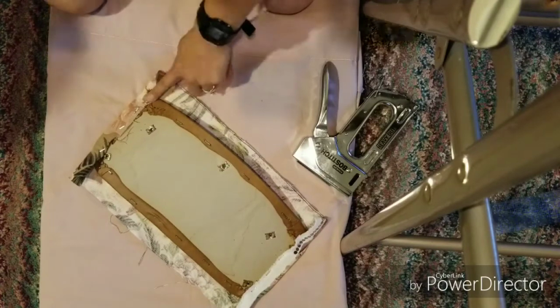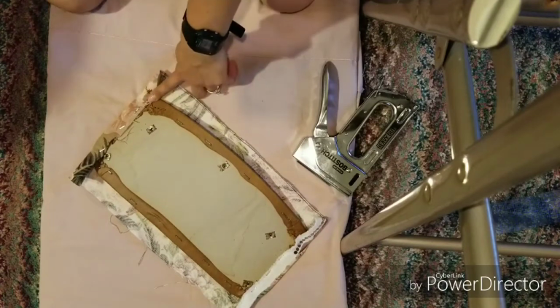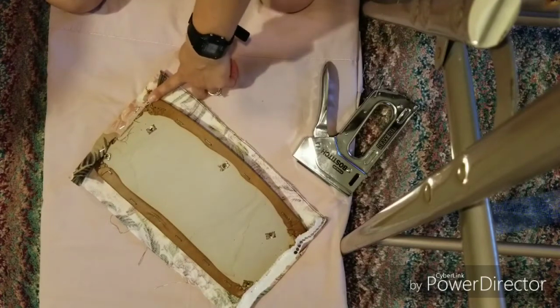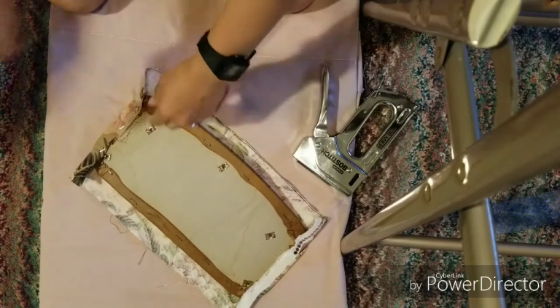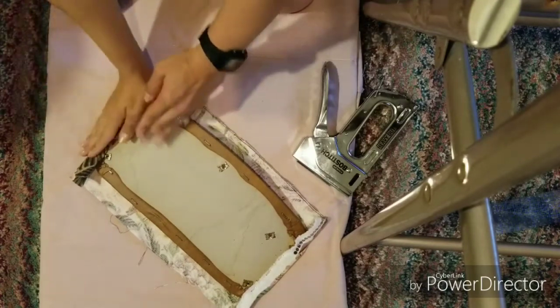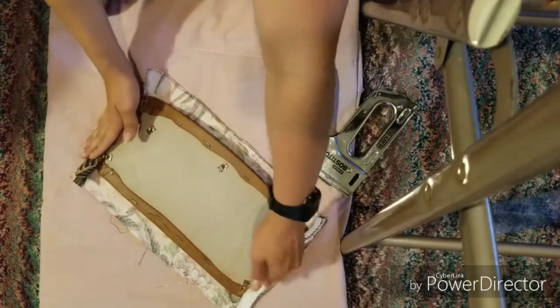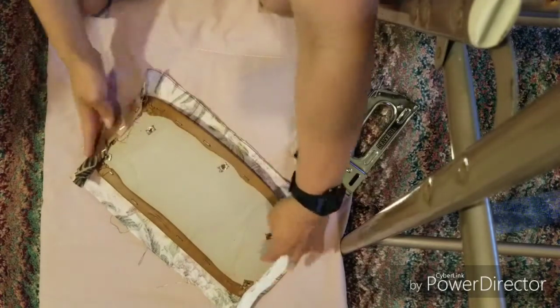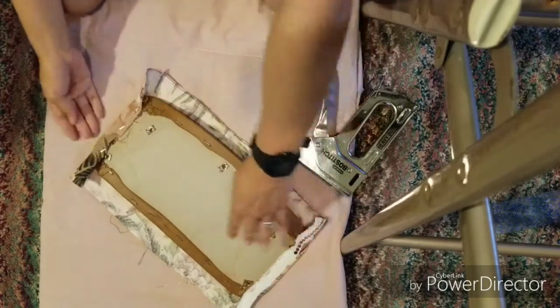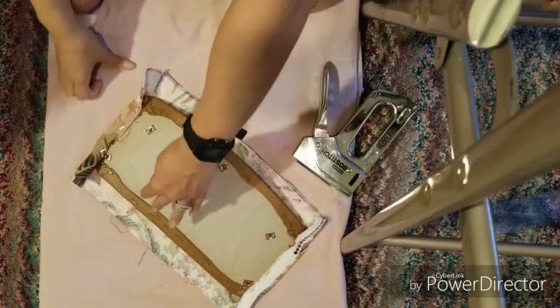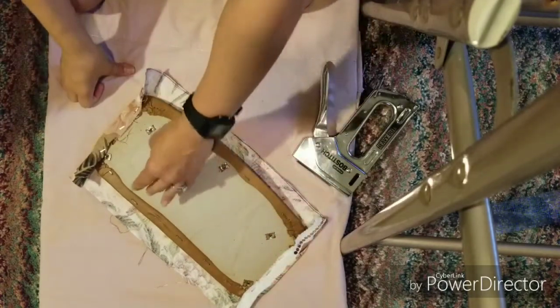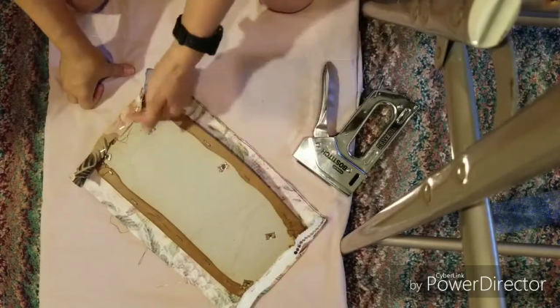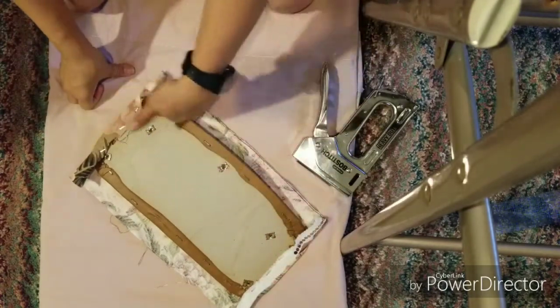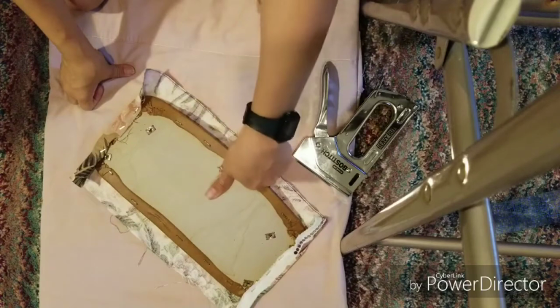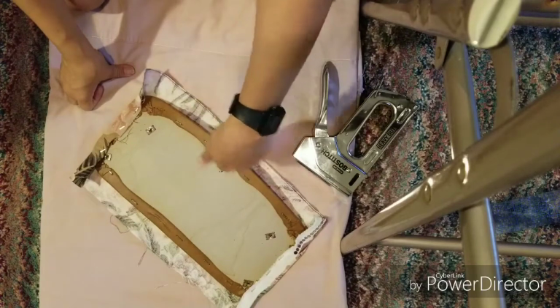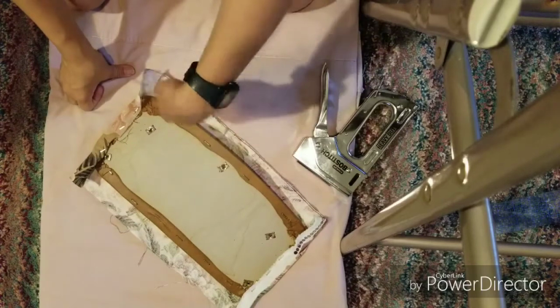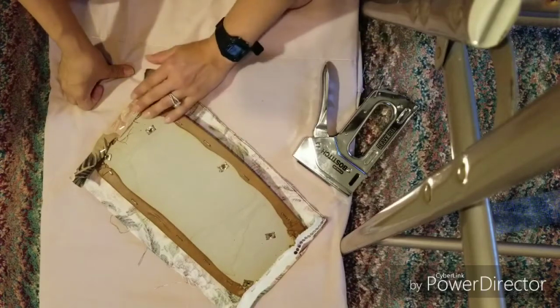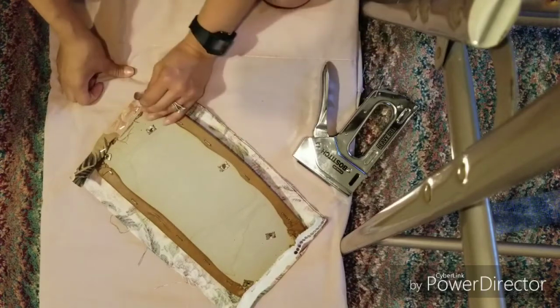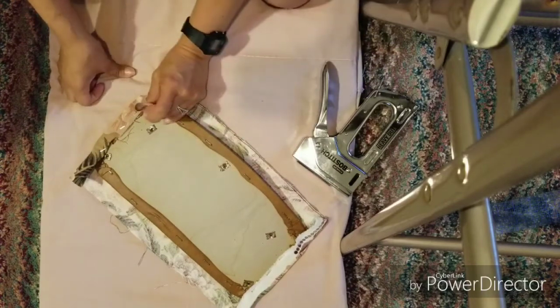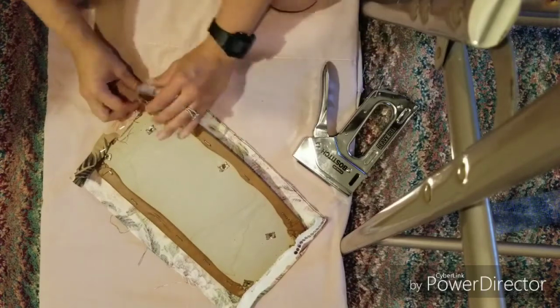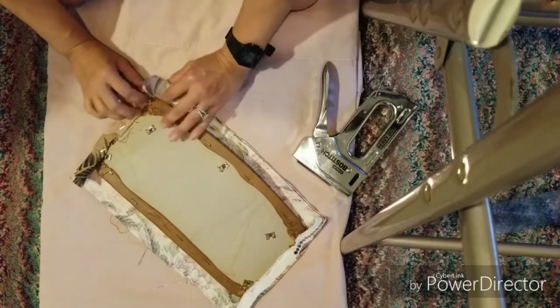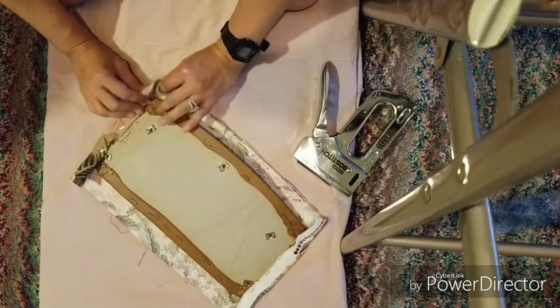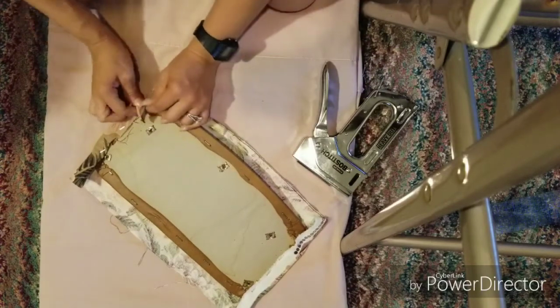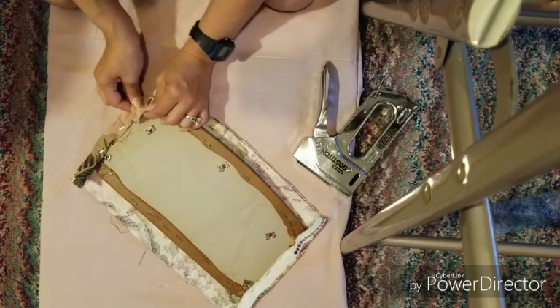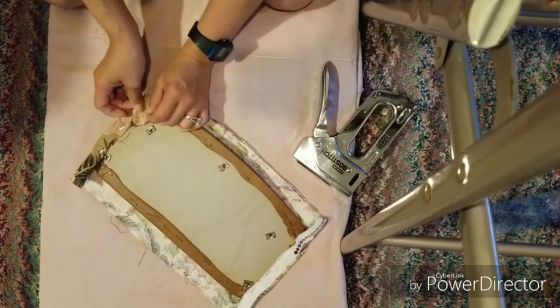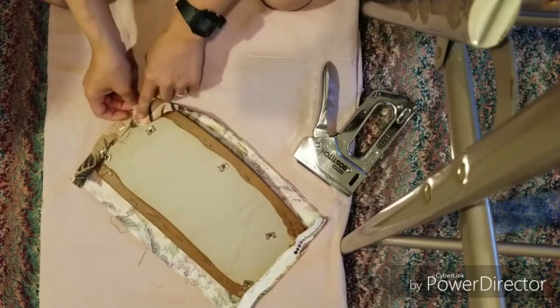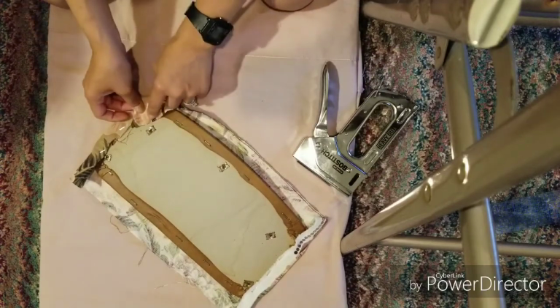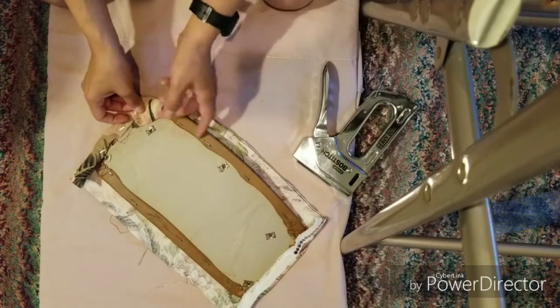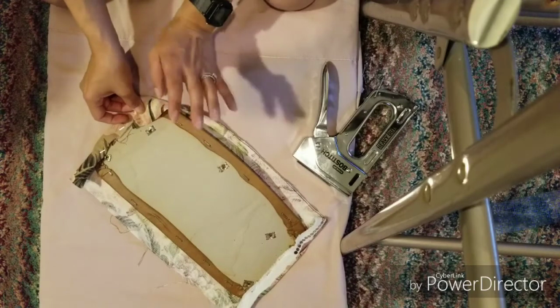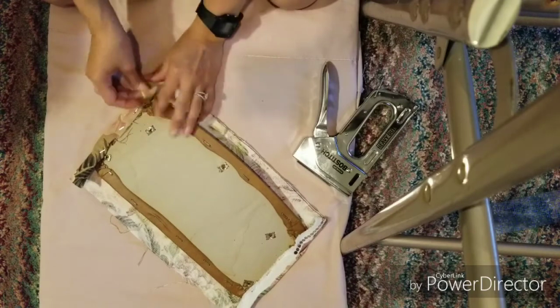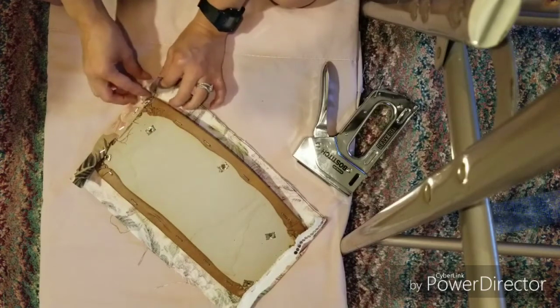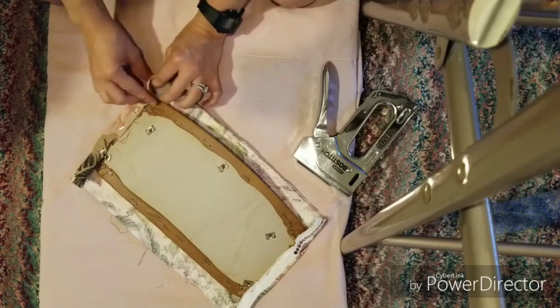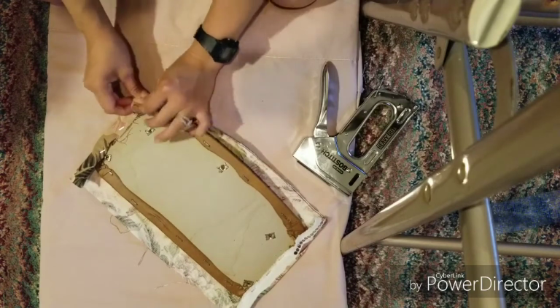I prefer to work the sides first and then do the rest. I'm going to fold the fabric — you can cut it if you want, that's up to you.